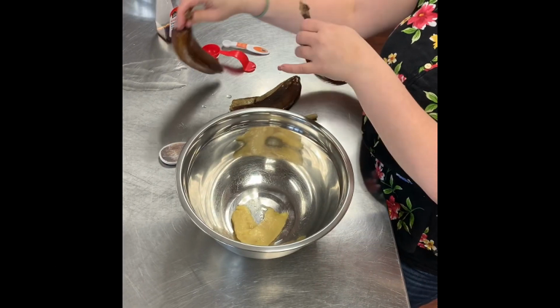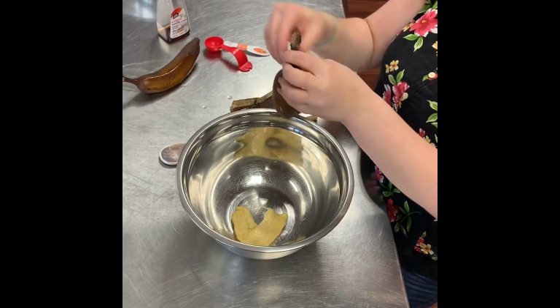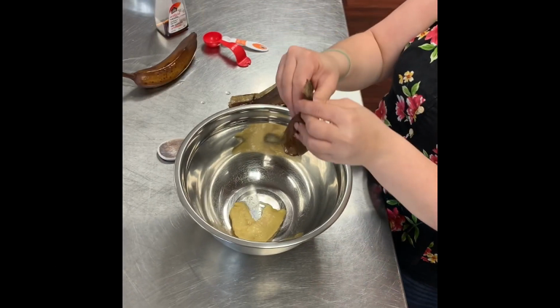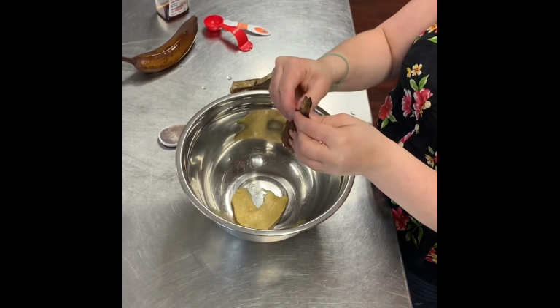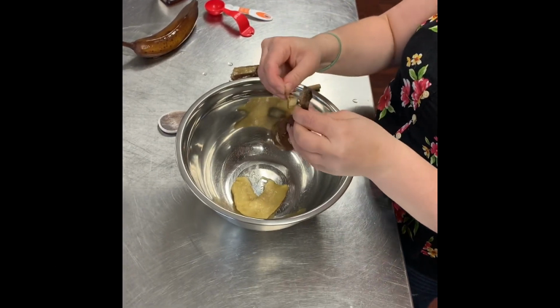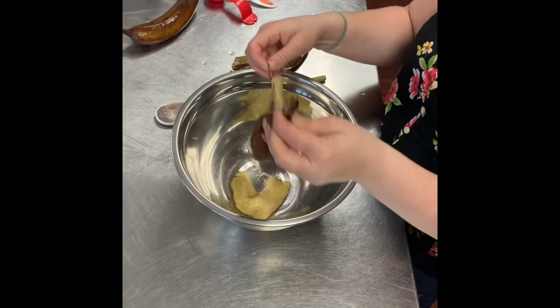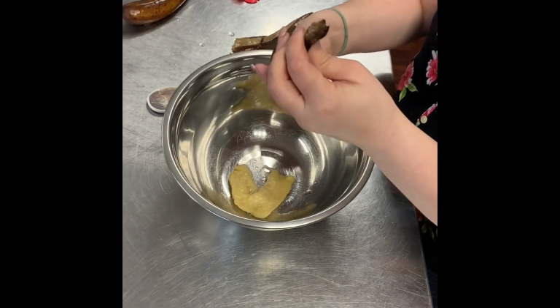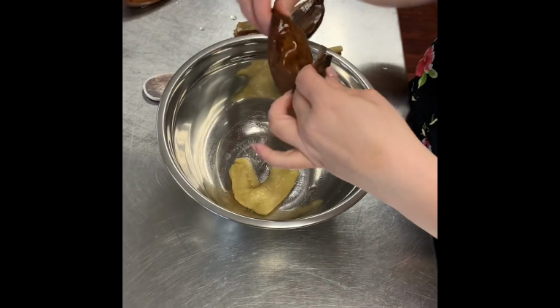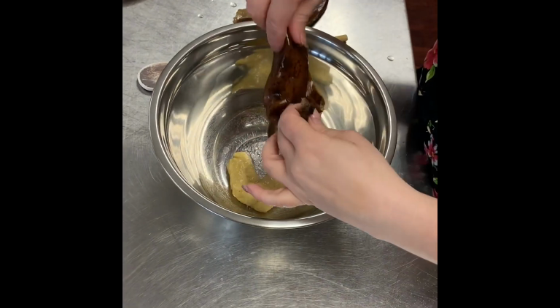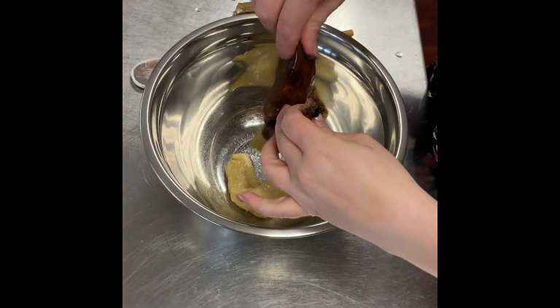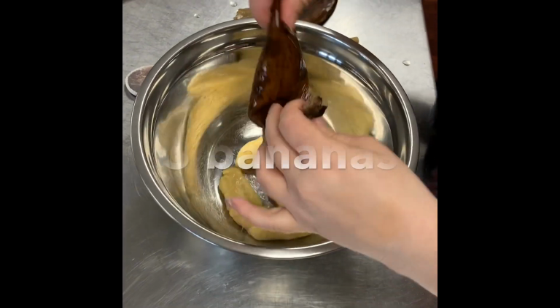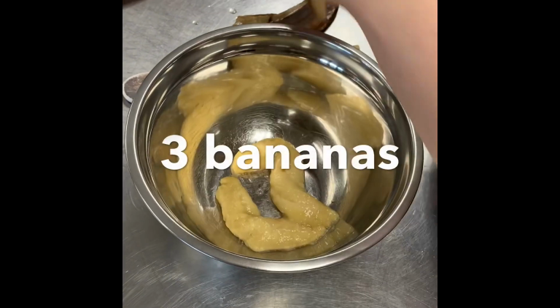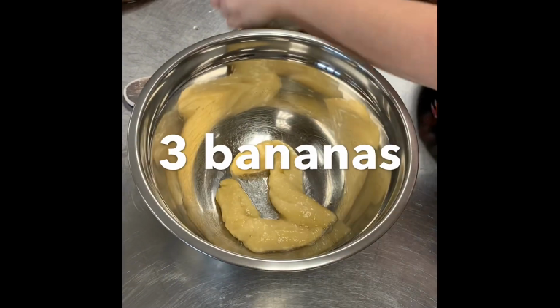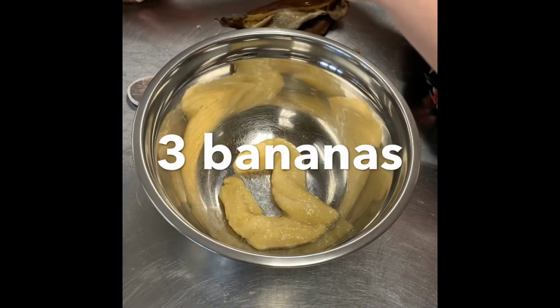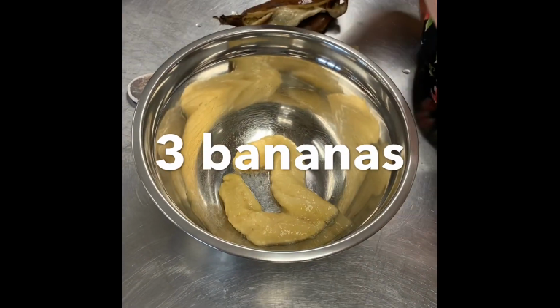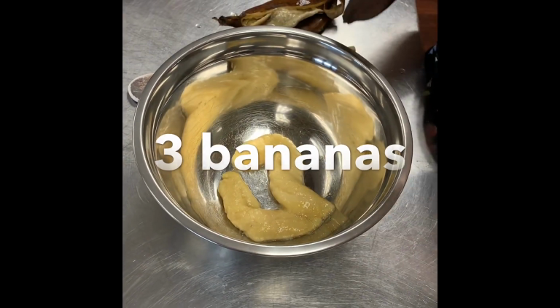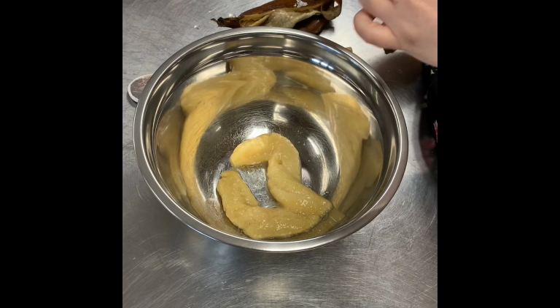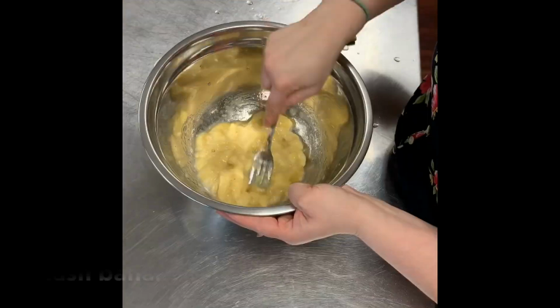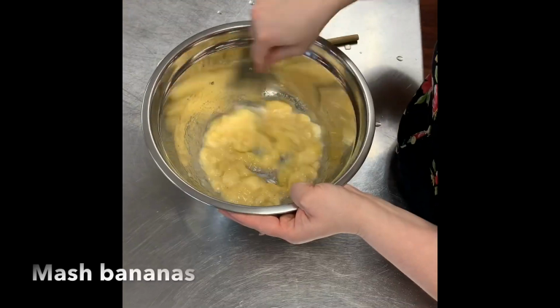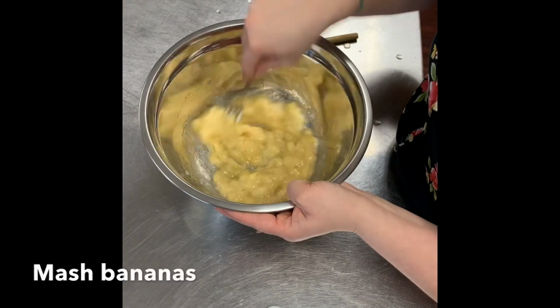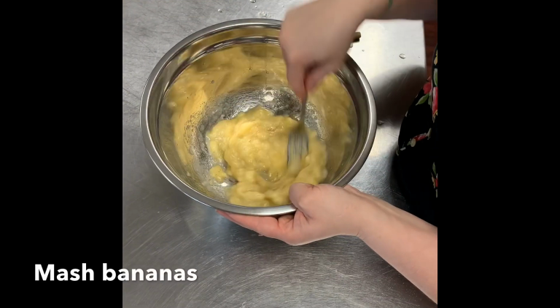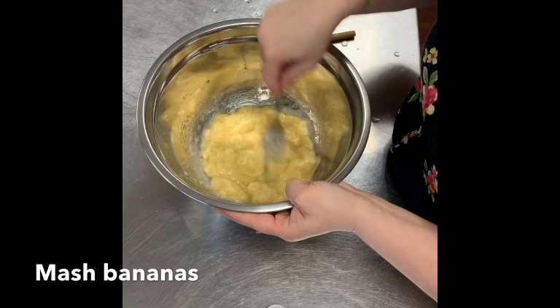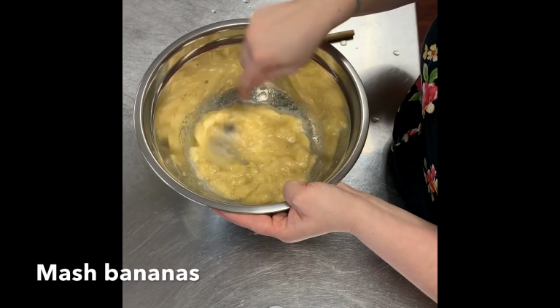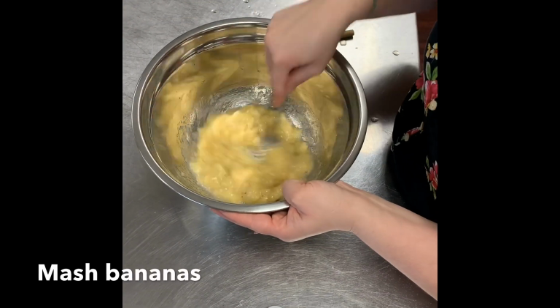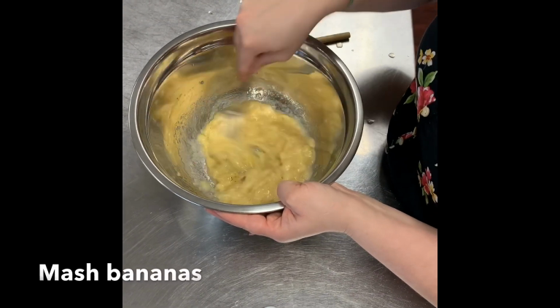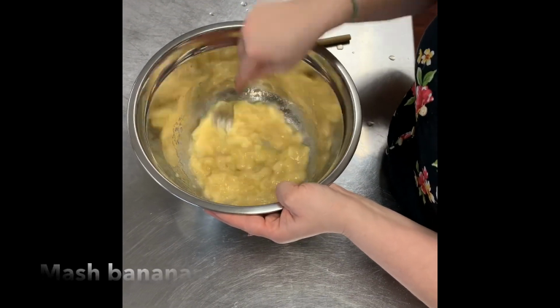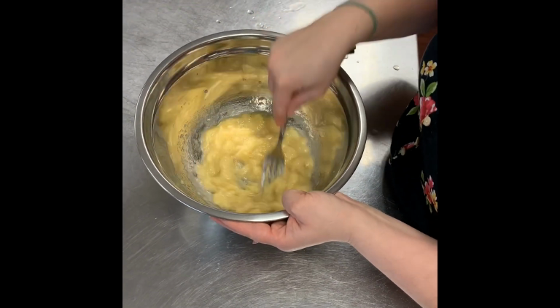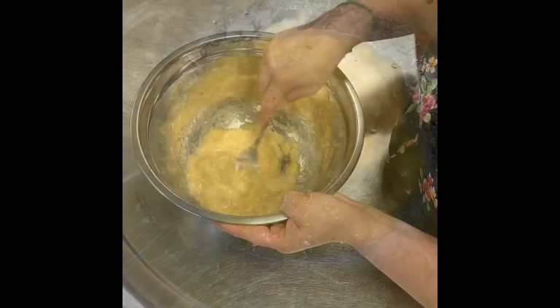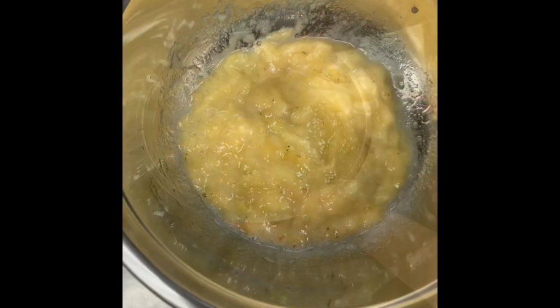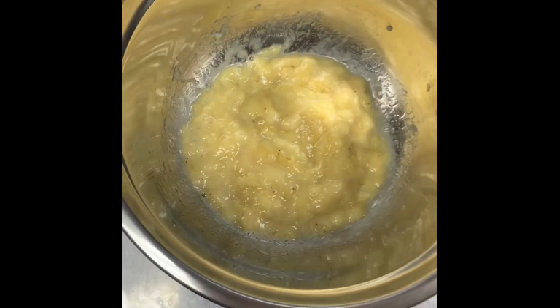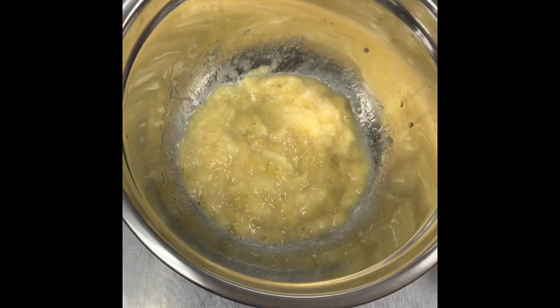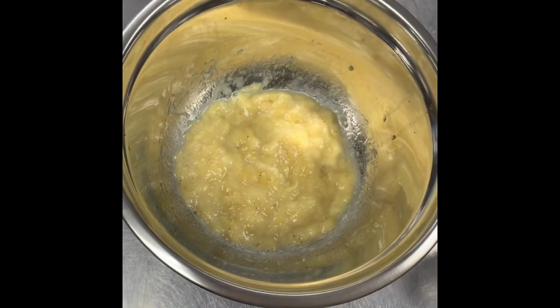Now mix all your wet ingredients together in a separate bowl. Start with three bananas. Mash the bananas with a fork until it looks like this.